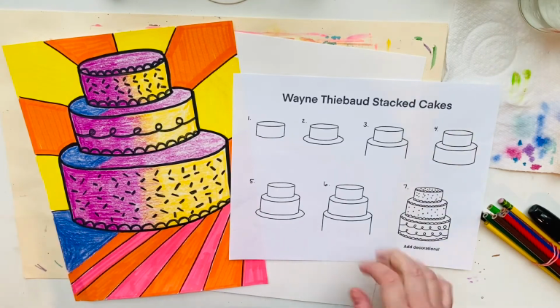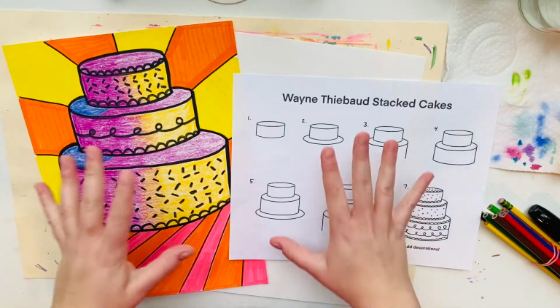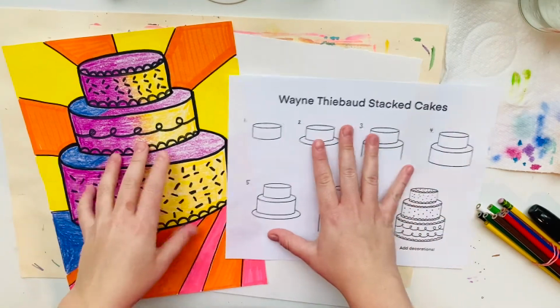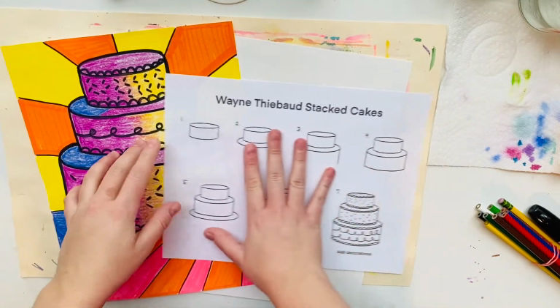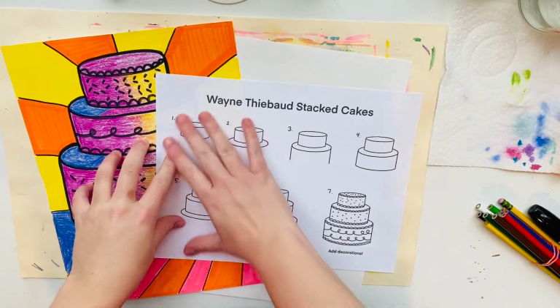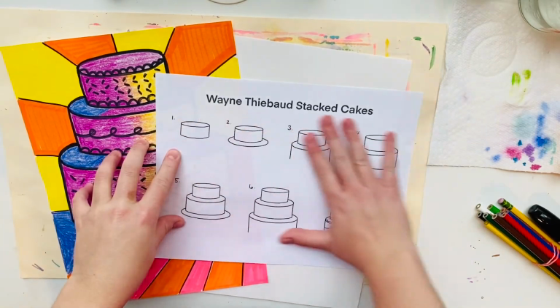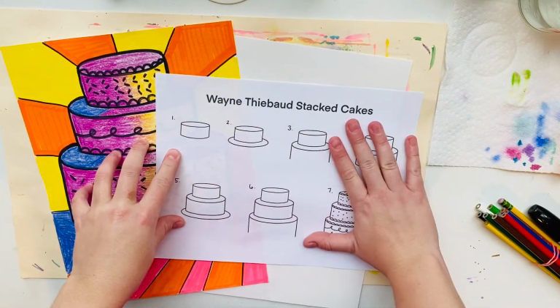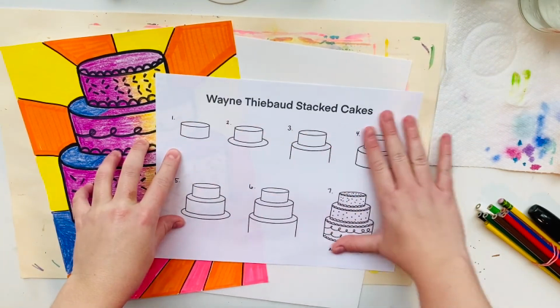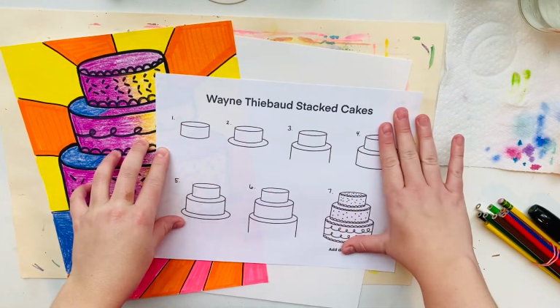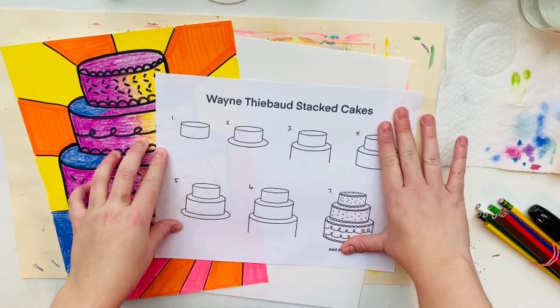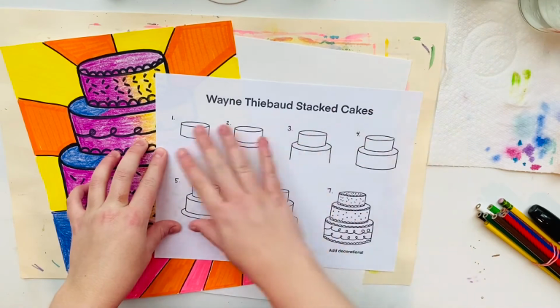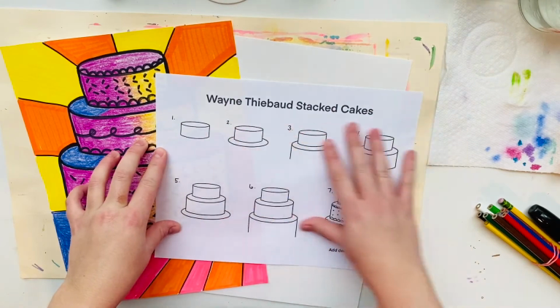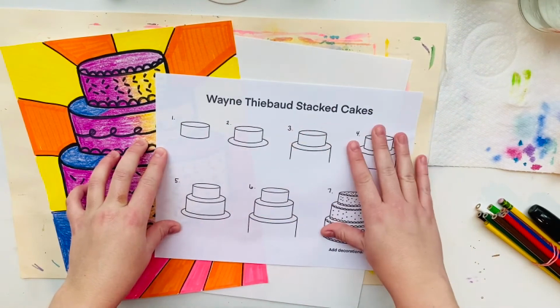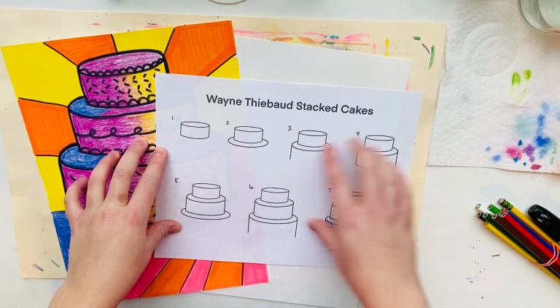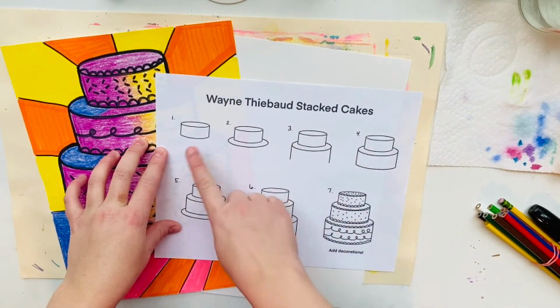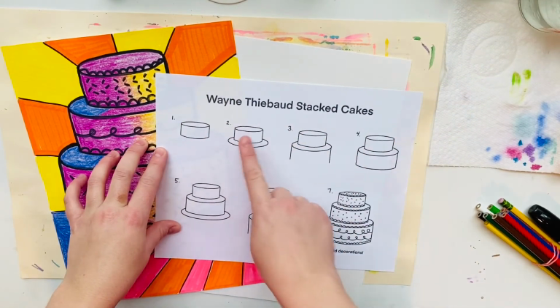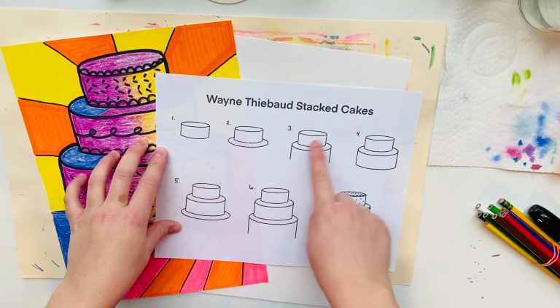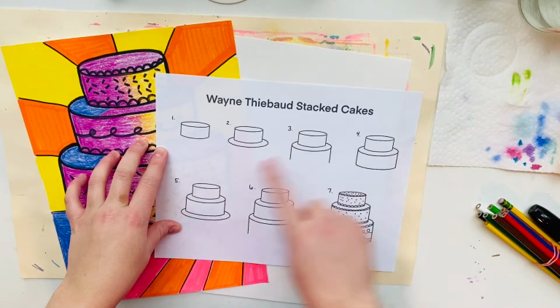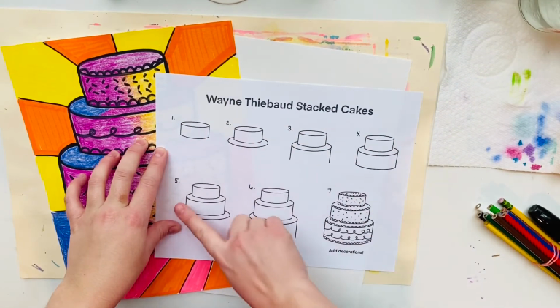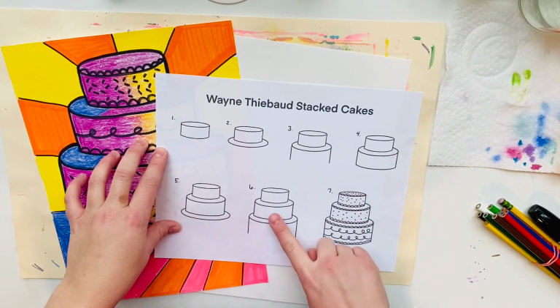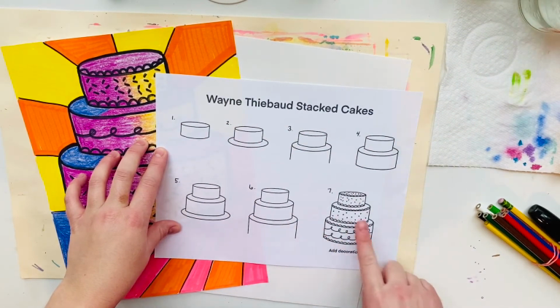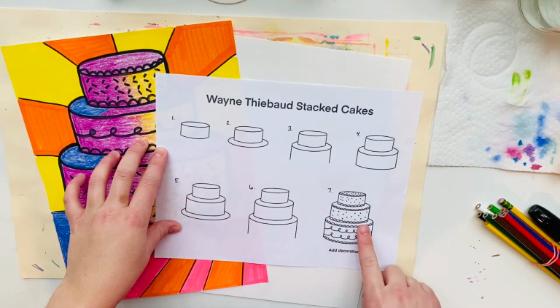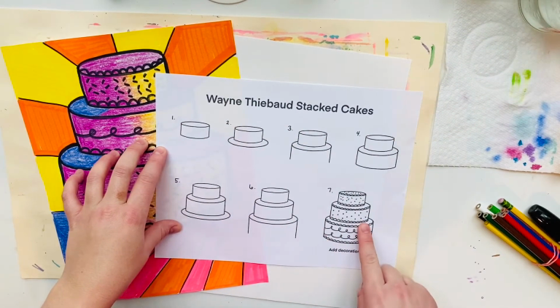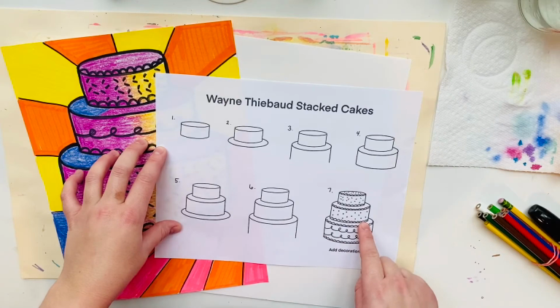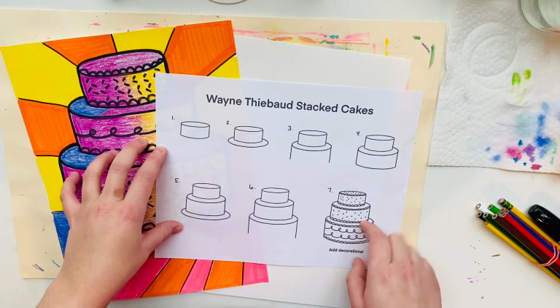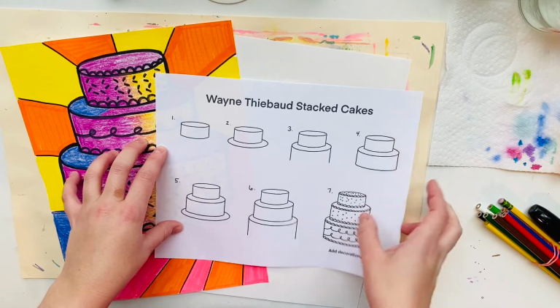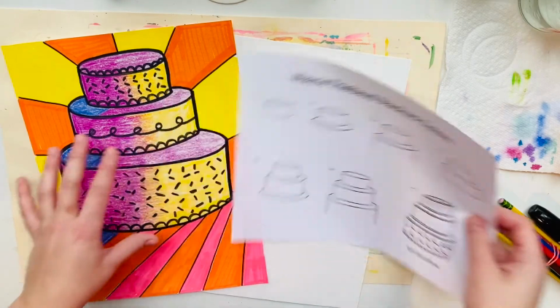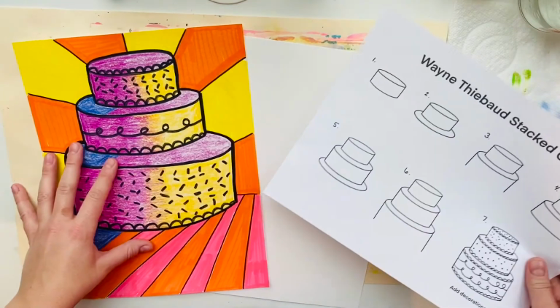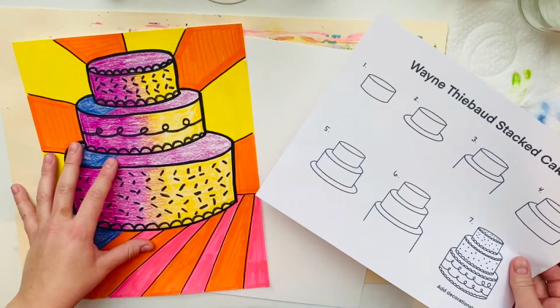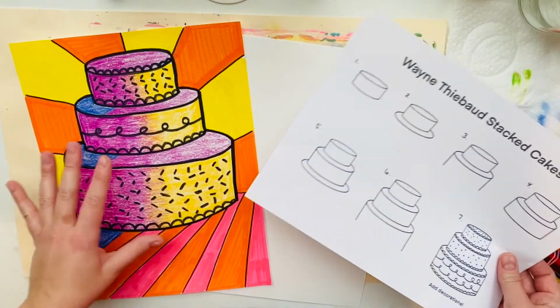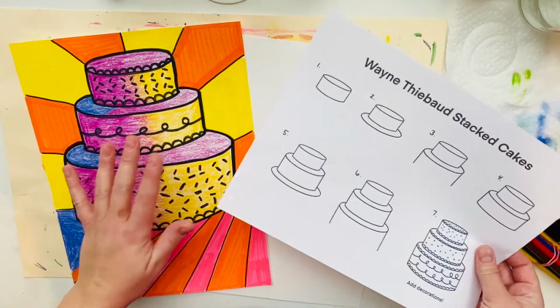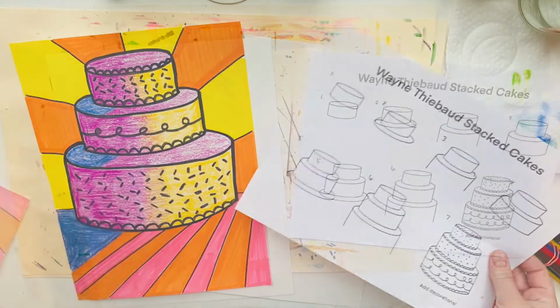I have created this step-by-step guide sheet for you to check out and look at if you need some direction on how to create your cake using steps, and I'm also going to show you in the video.